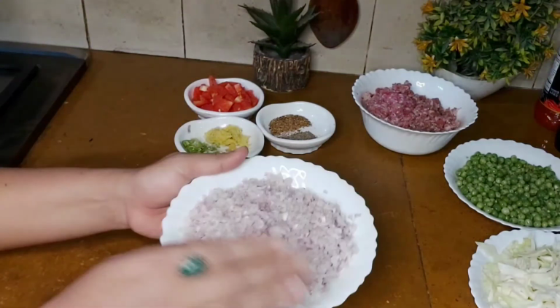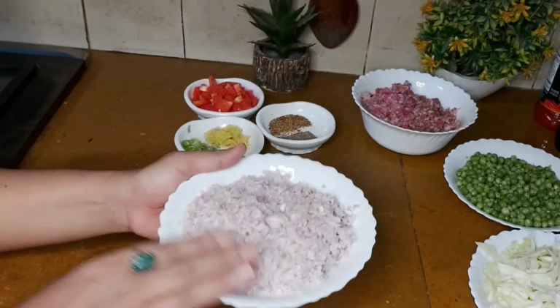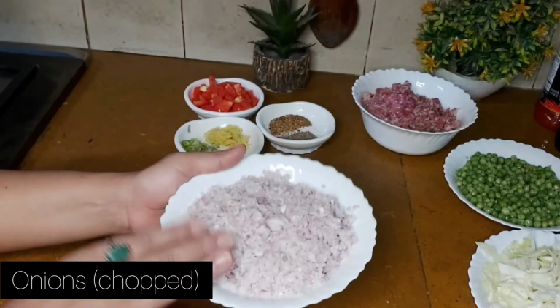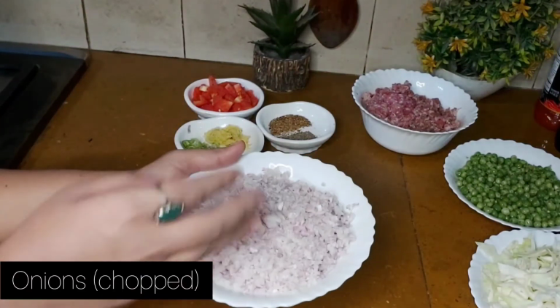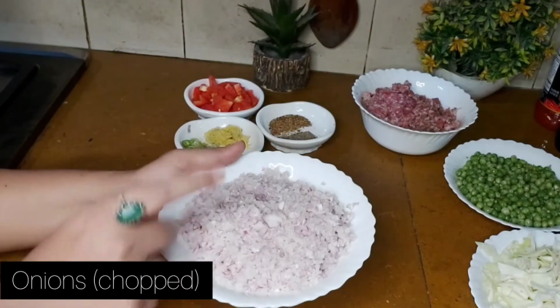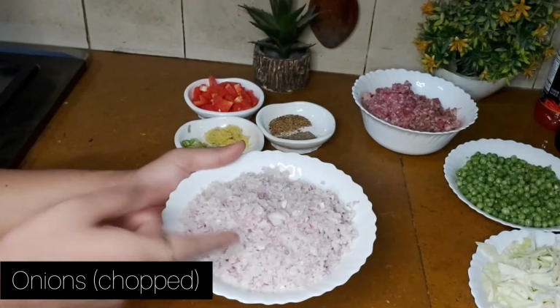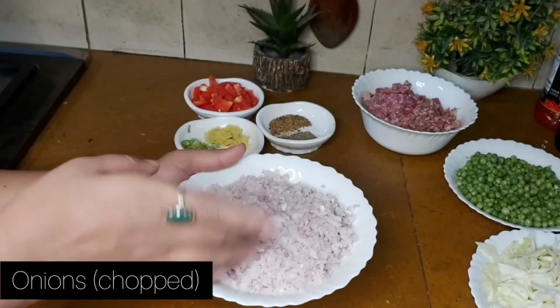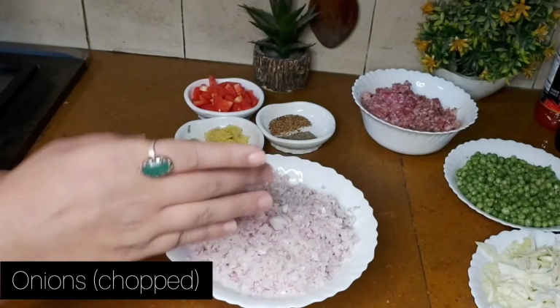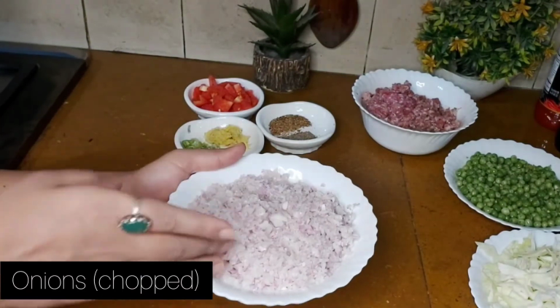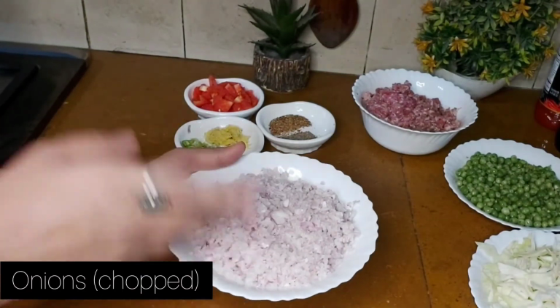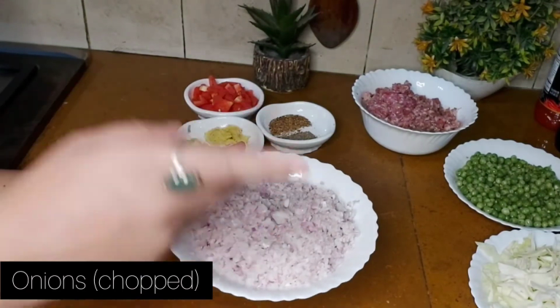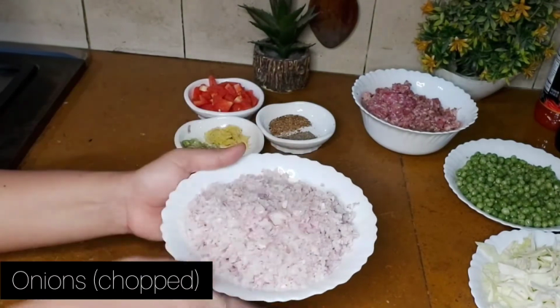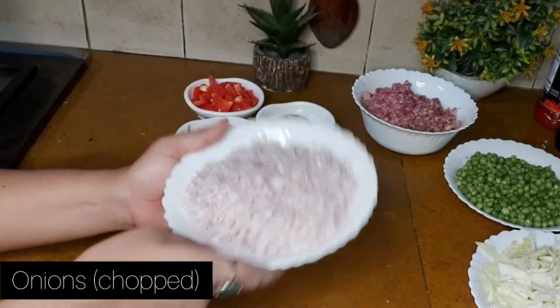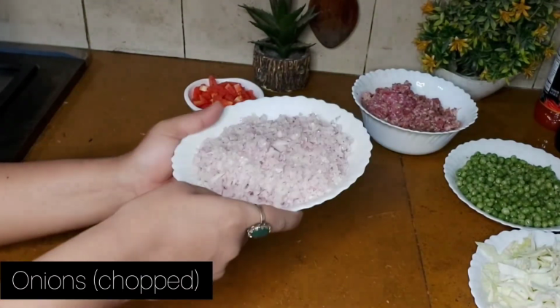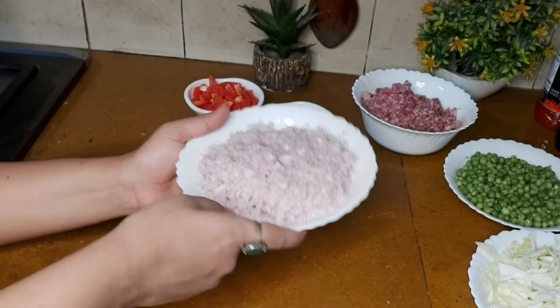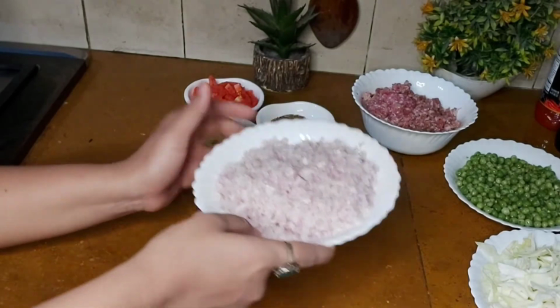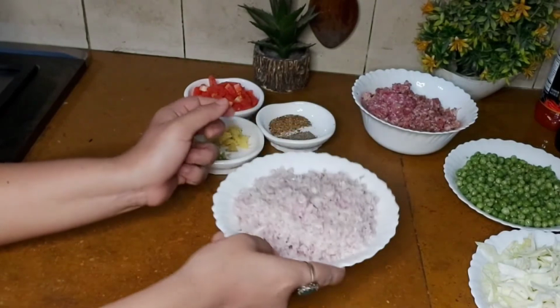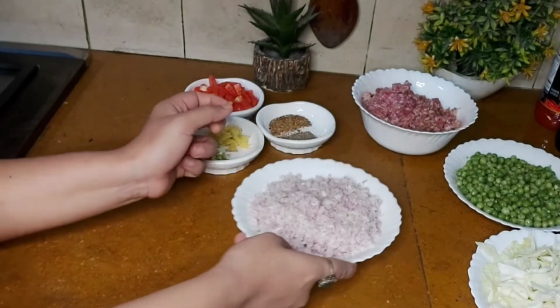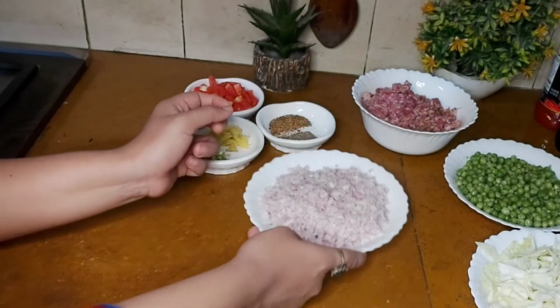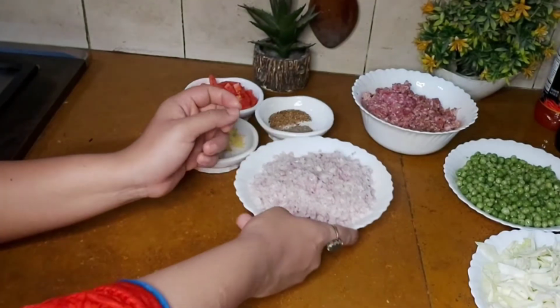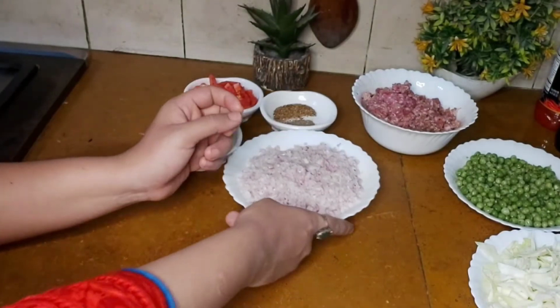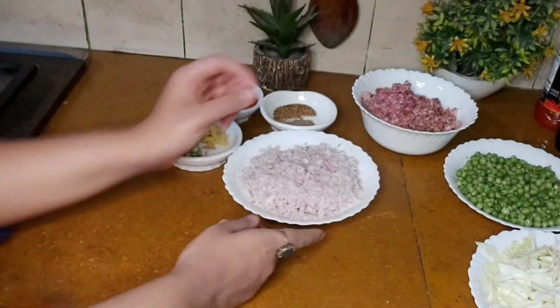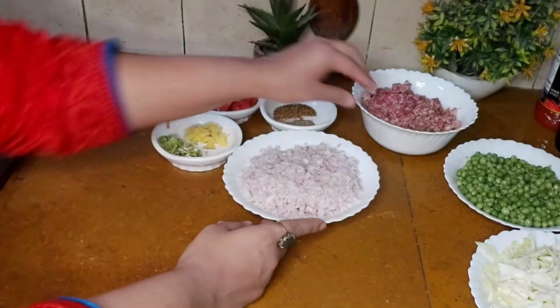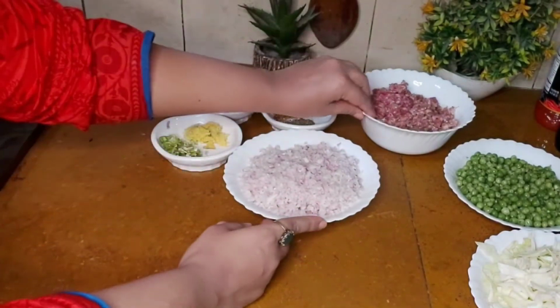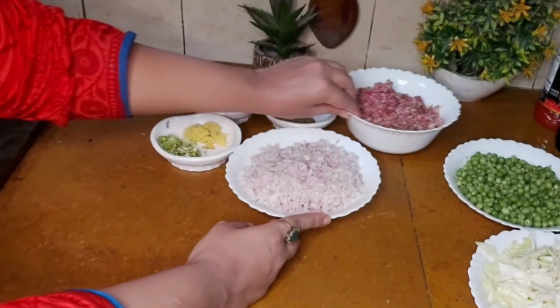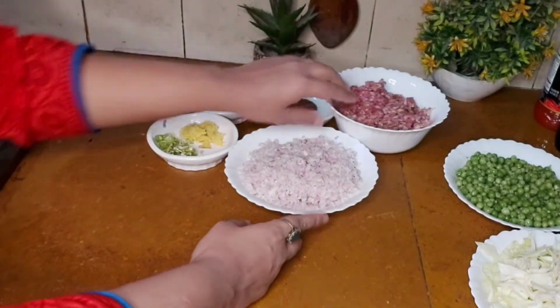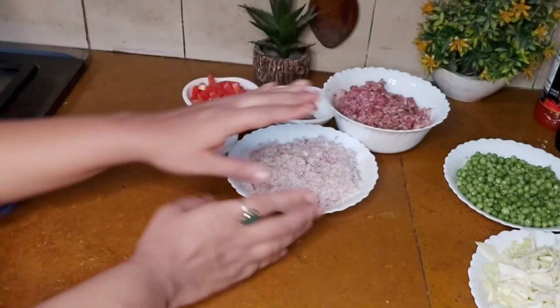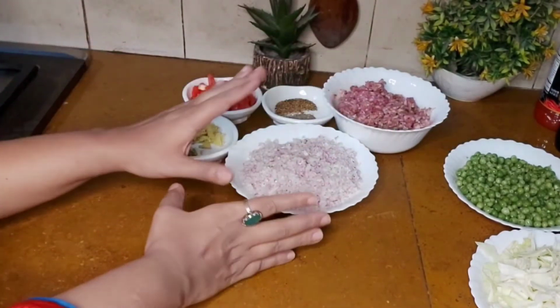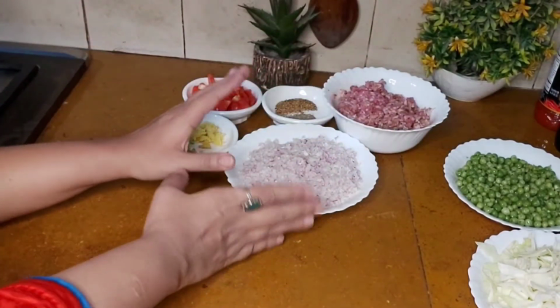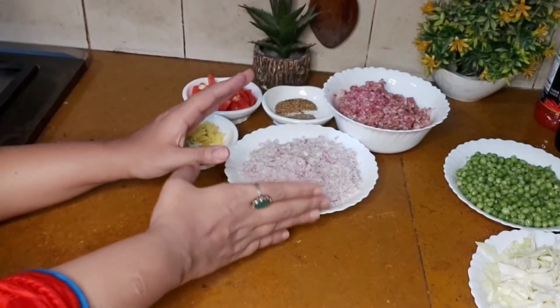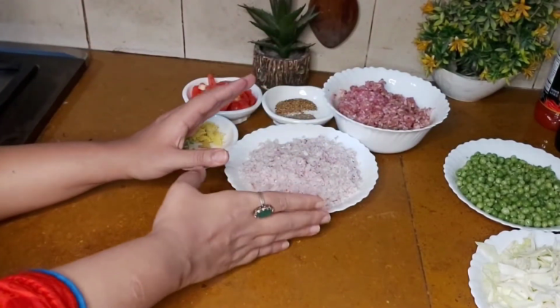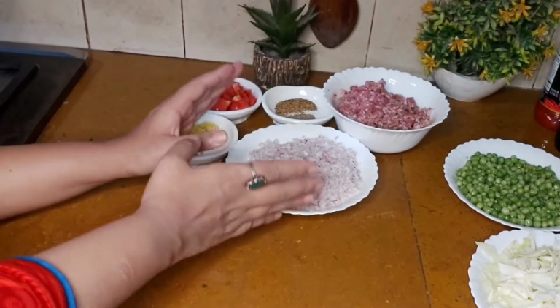We are going to use a piece of onion. We are going to make 1.5 to 2.5 tomatoes, chopped onion.